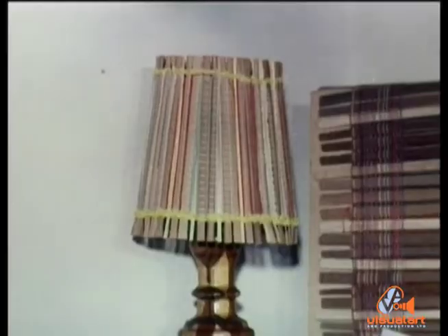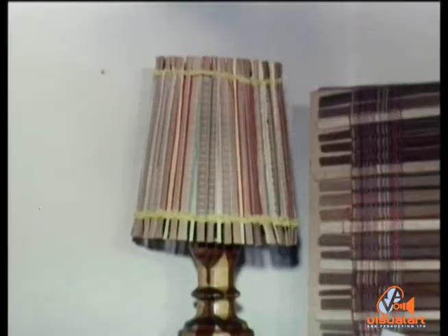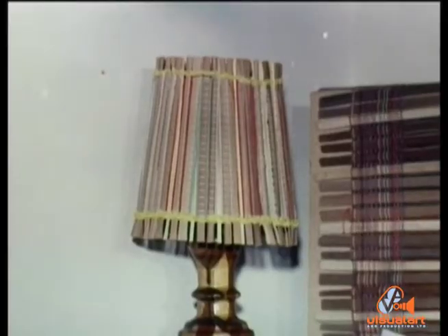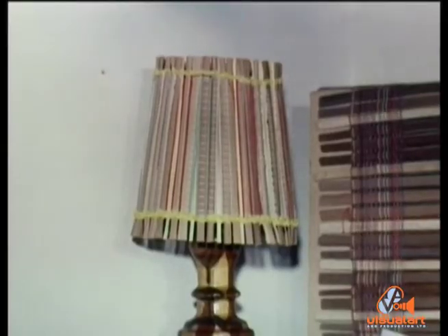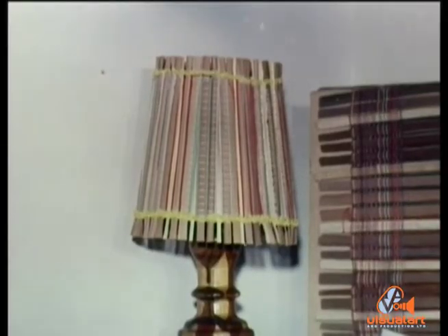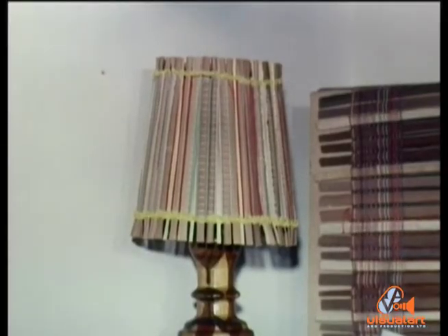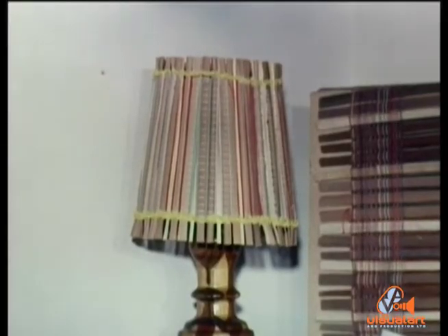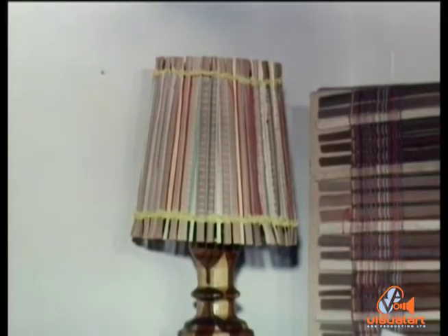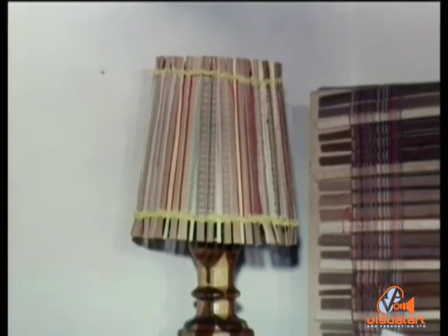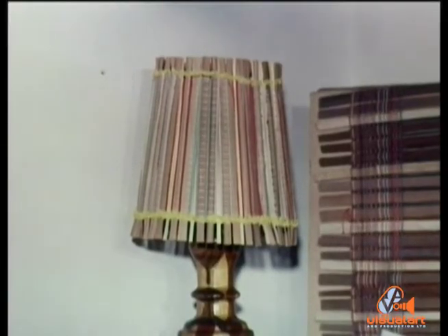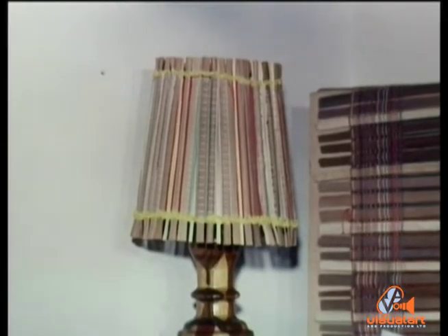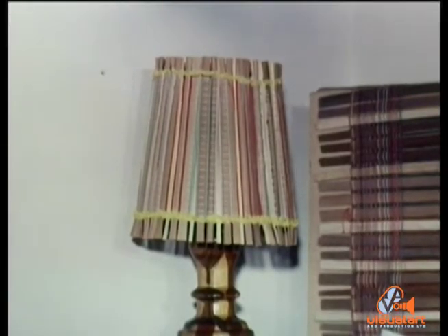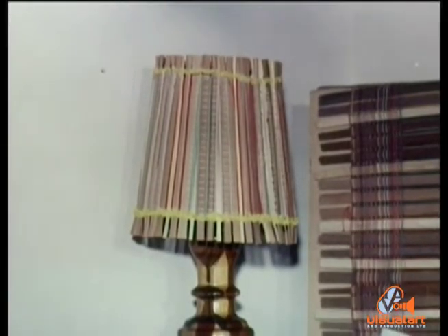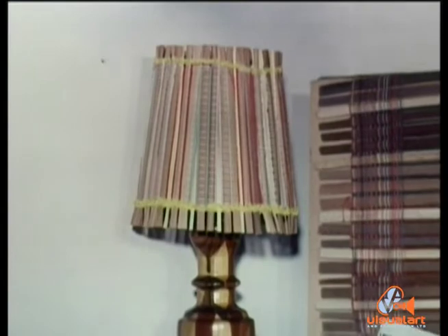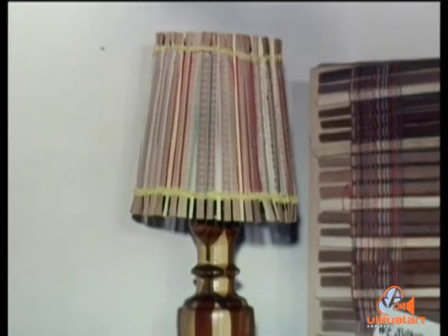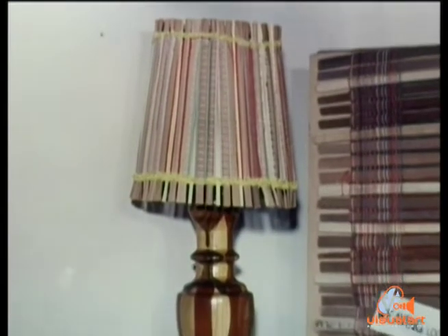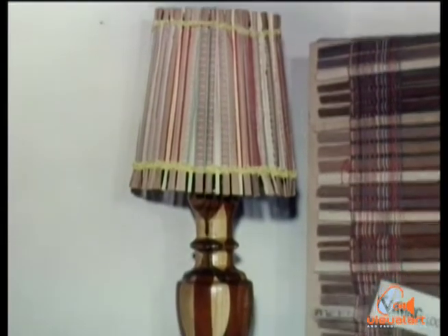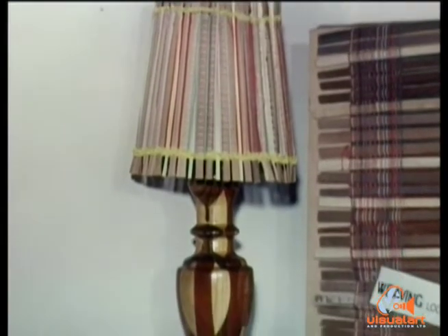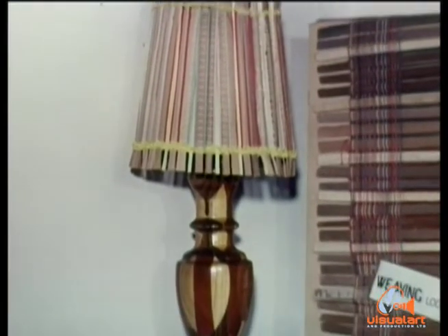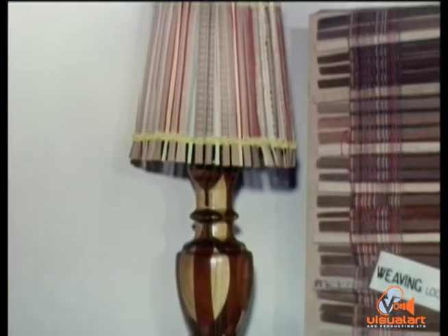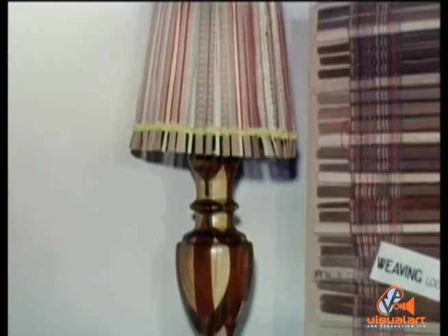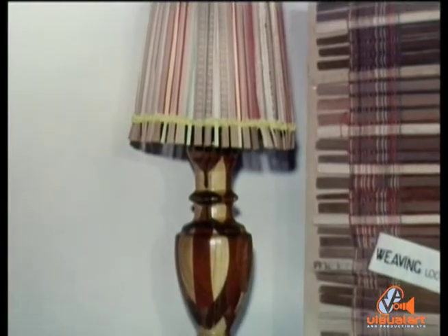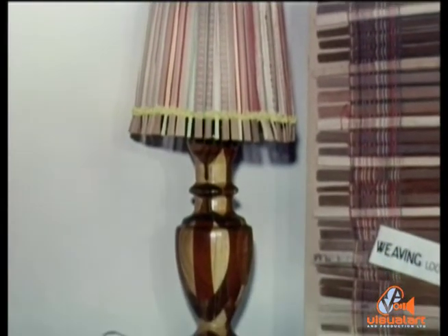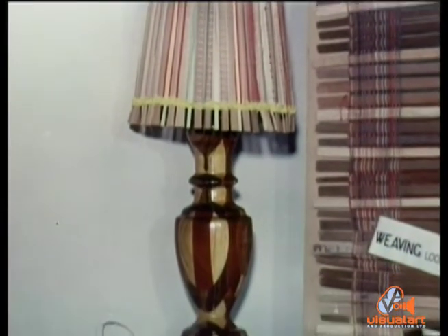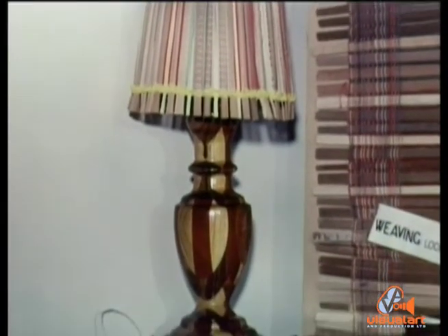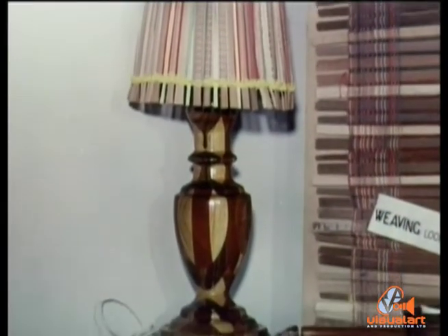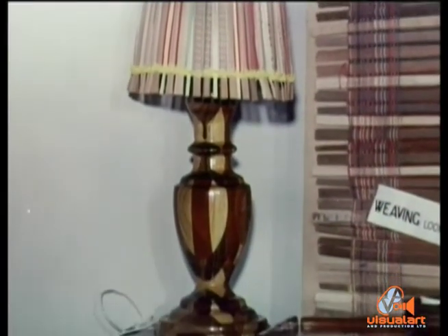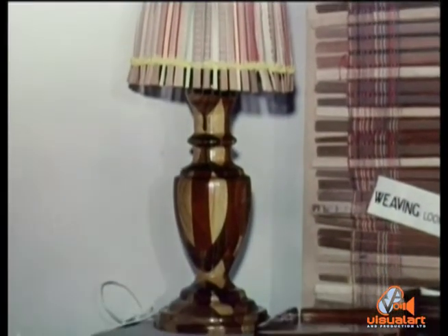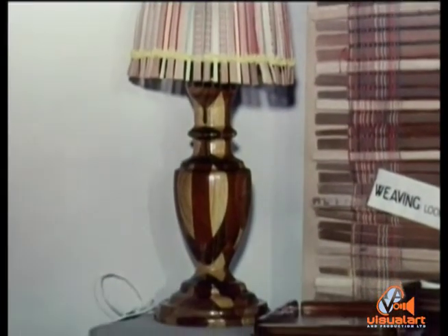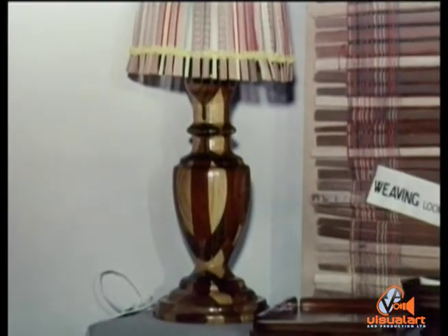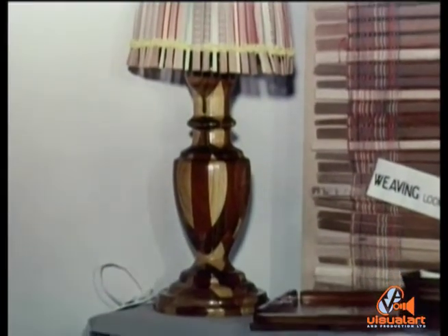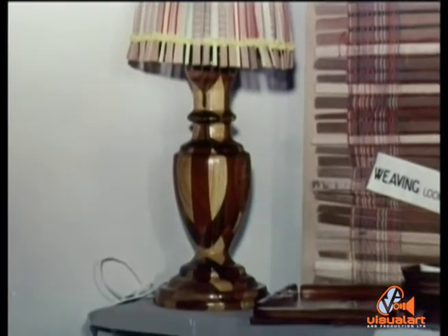Some highlights of the exhibition. This lampshade, made of local straw and colored thread, was woven by a teacher craftsman from Cuba.